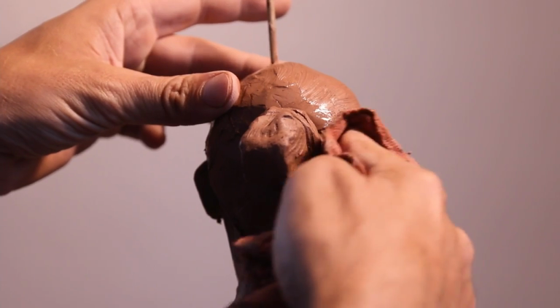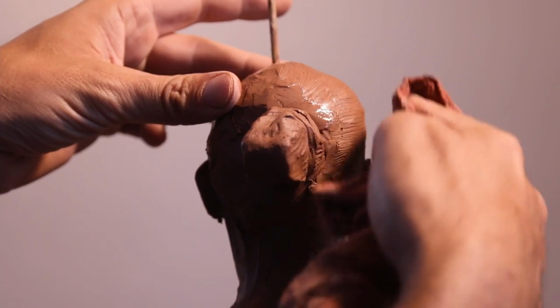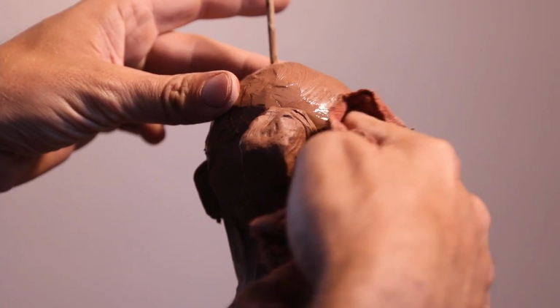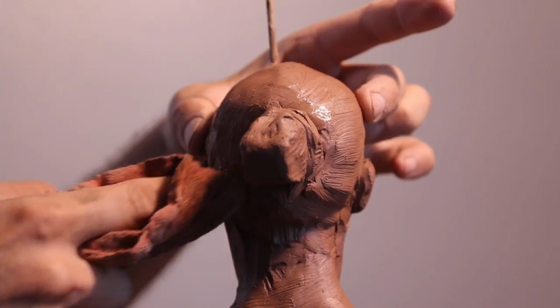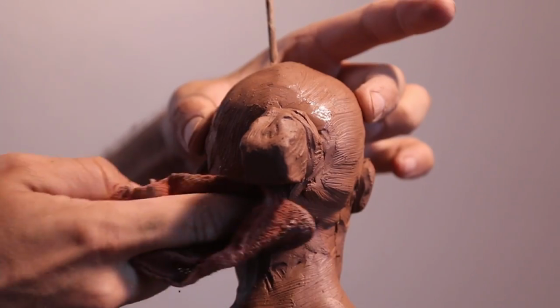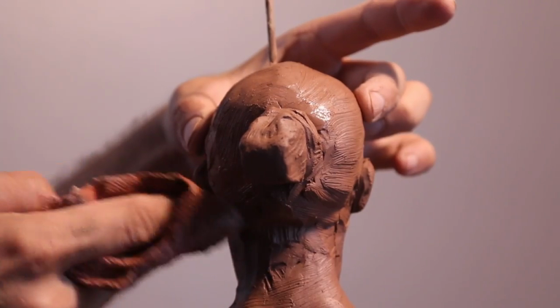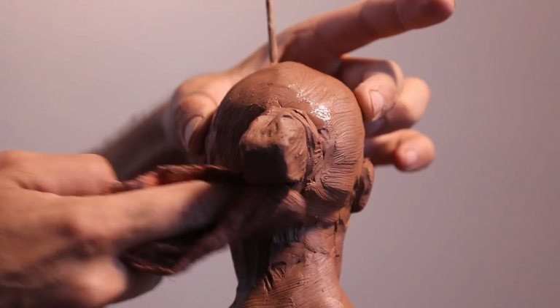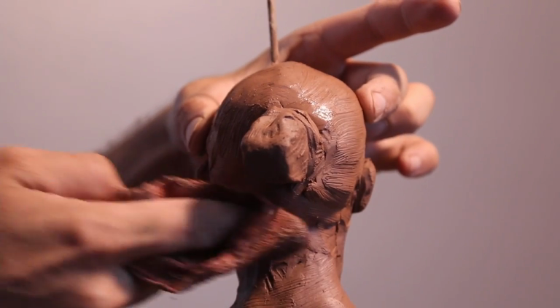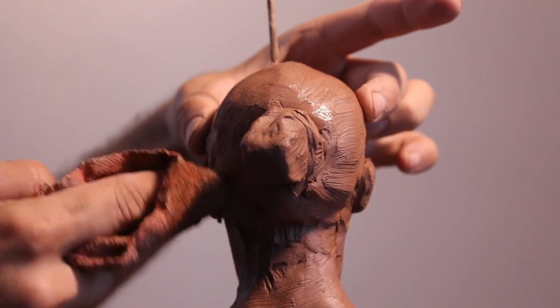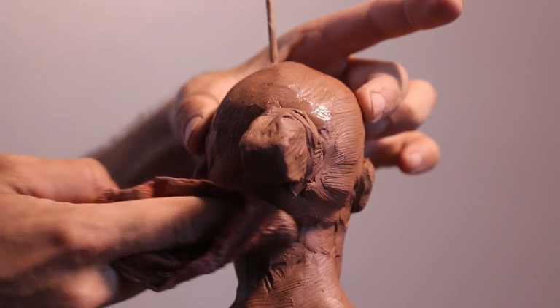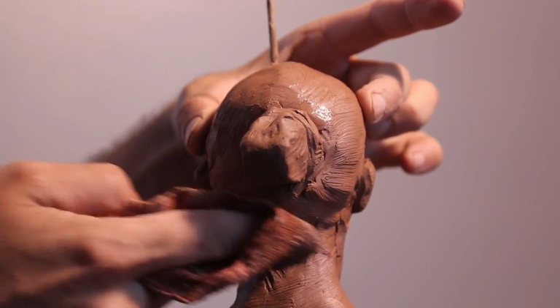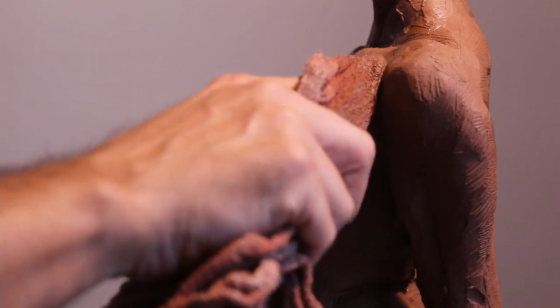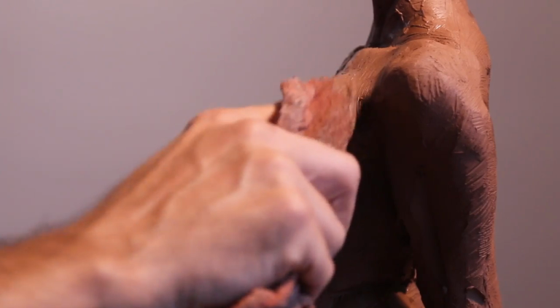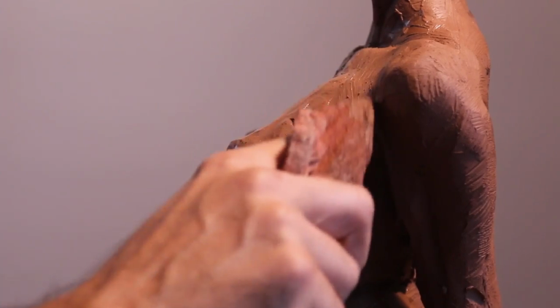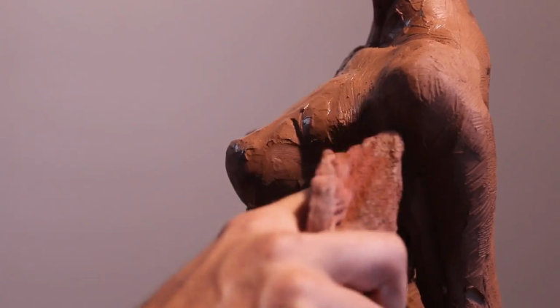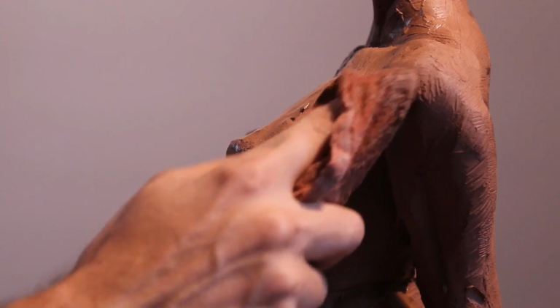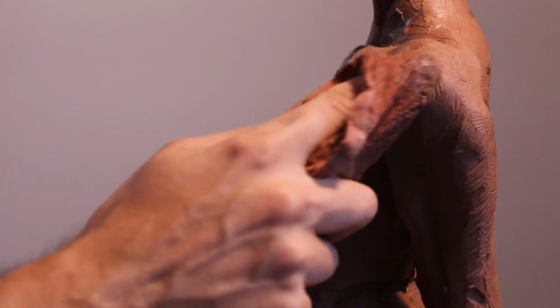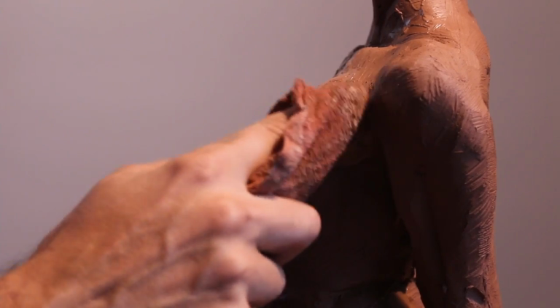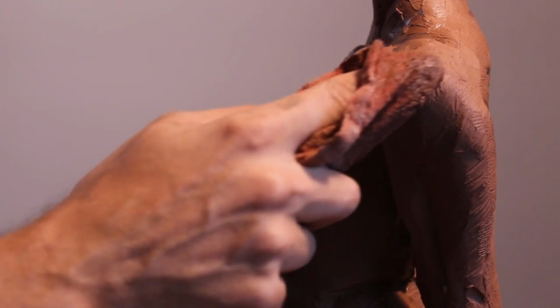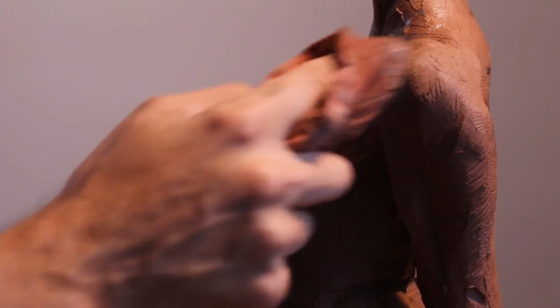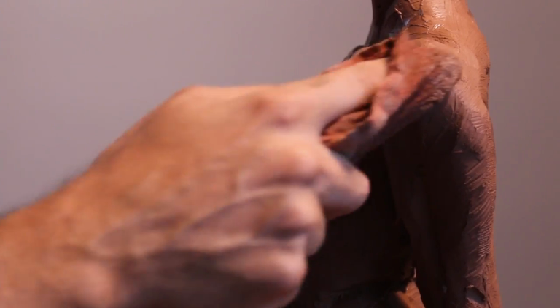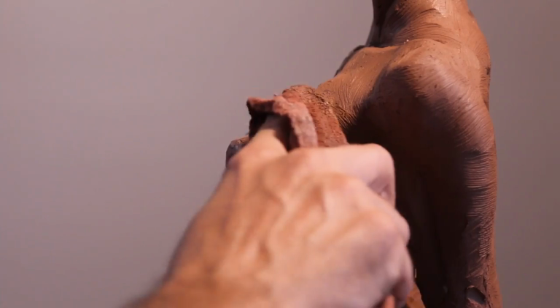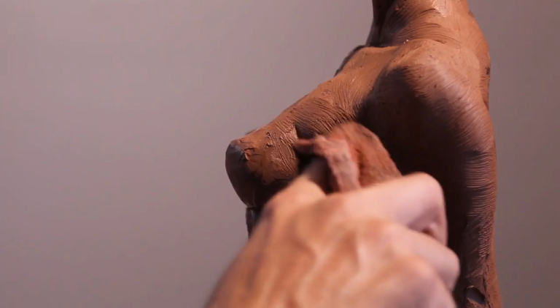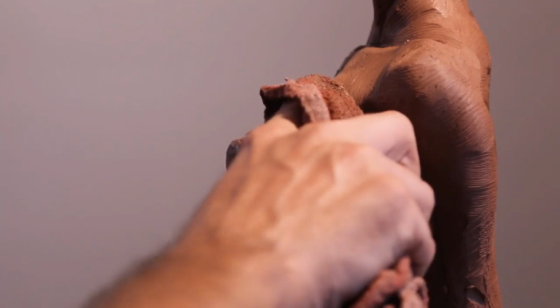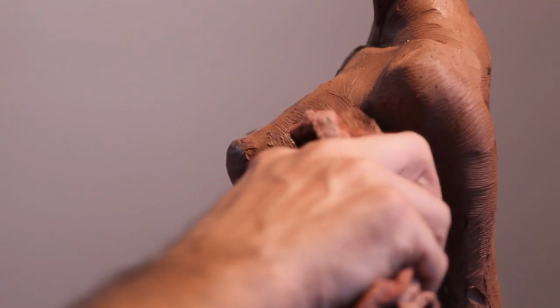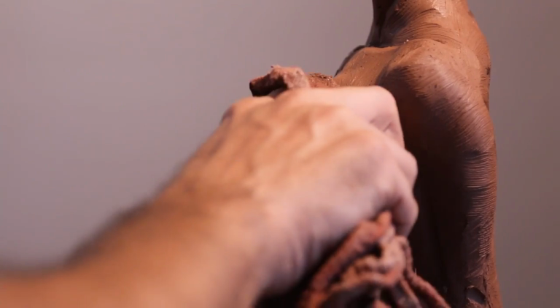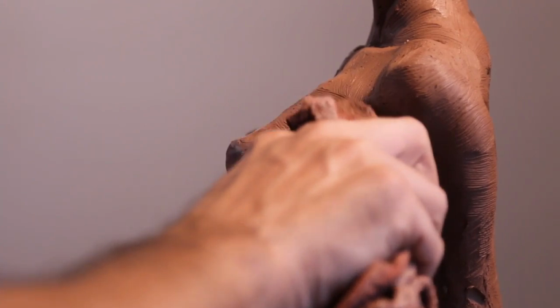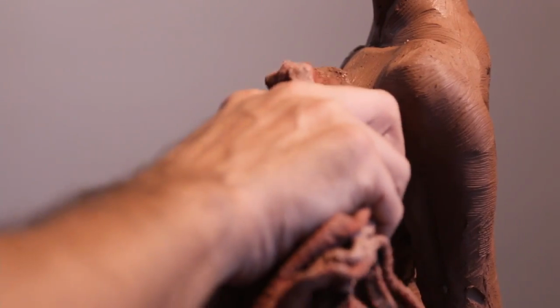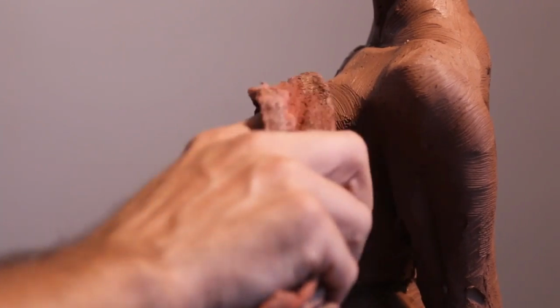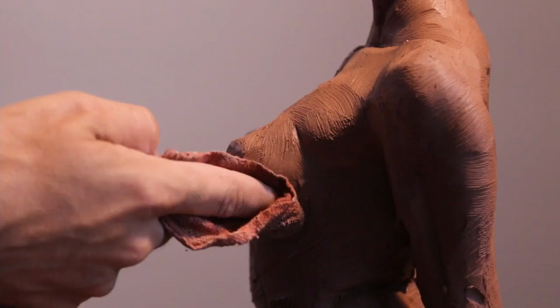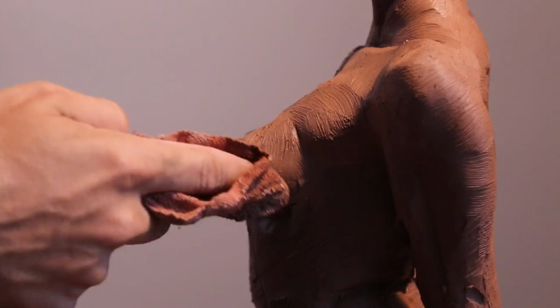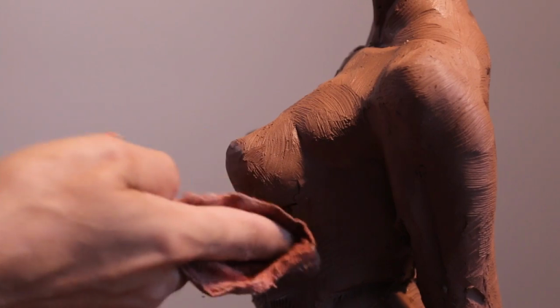If you do intend on using reference, make sure you get very good photos, because you want to be able to zoom in and be able to make a distinction of the muscles.